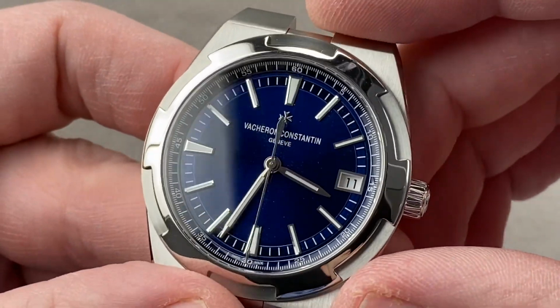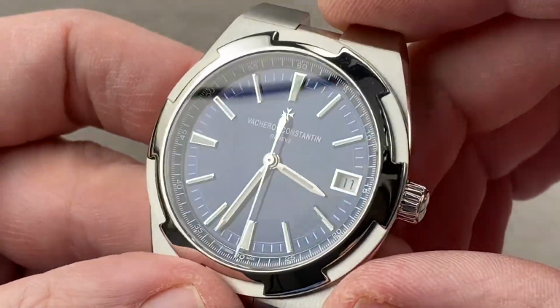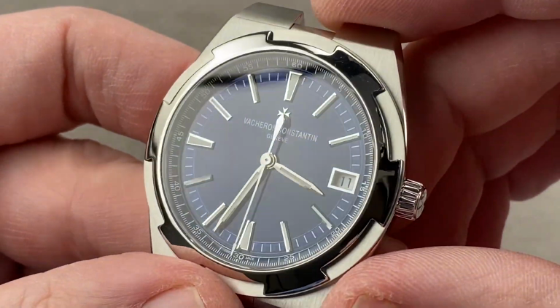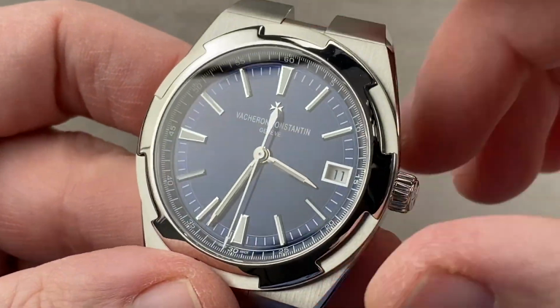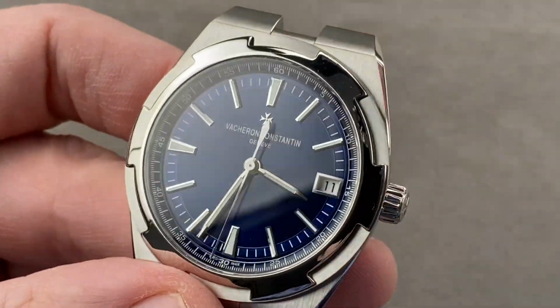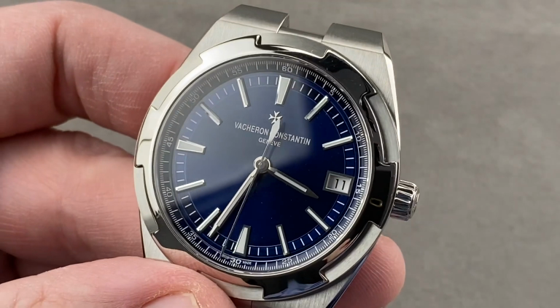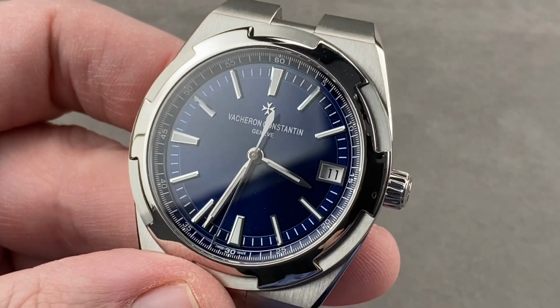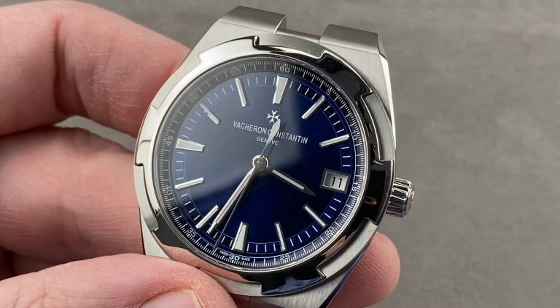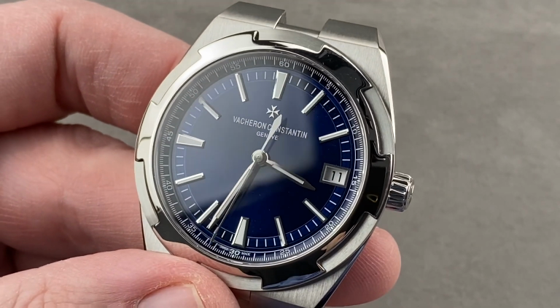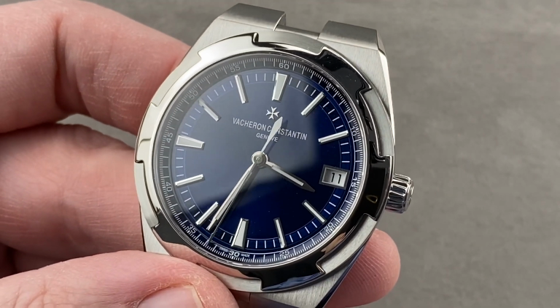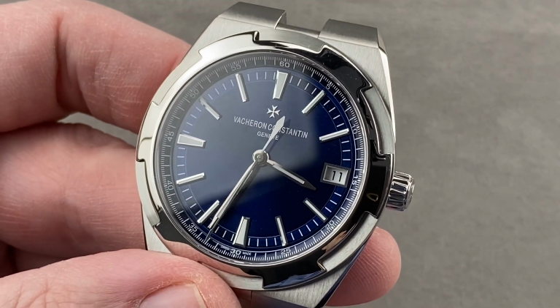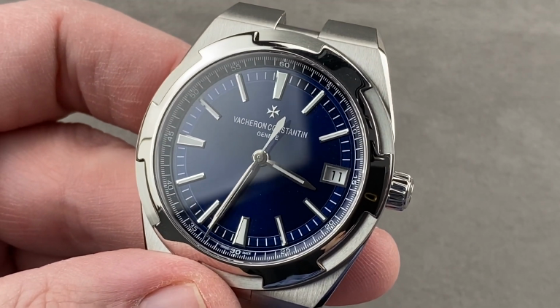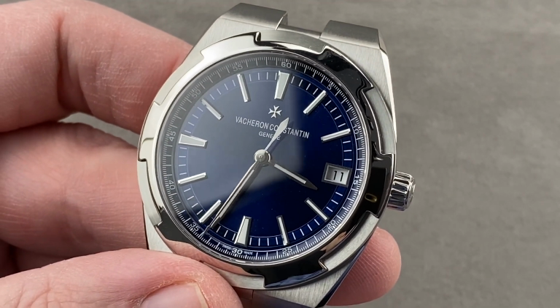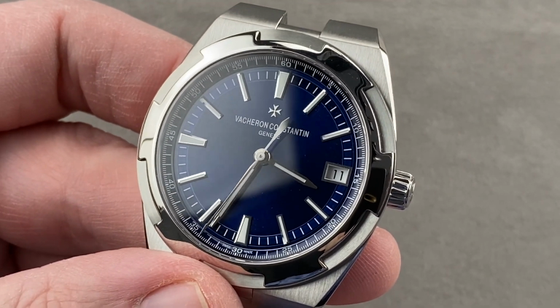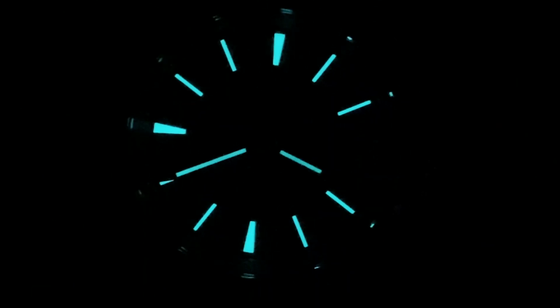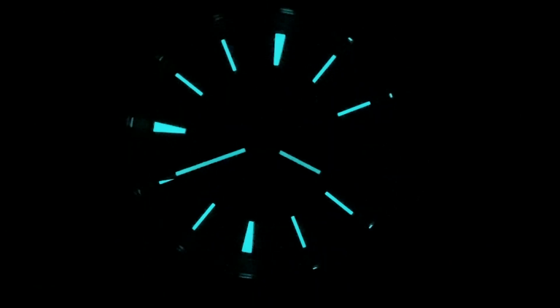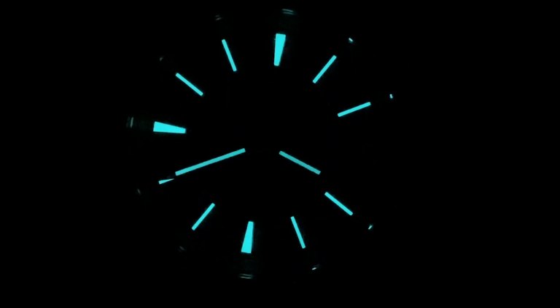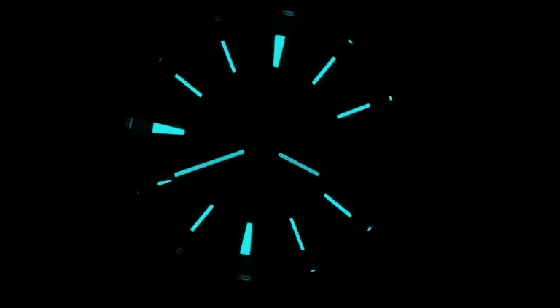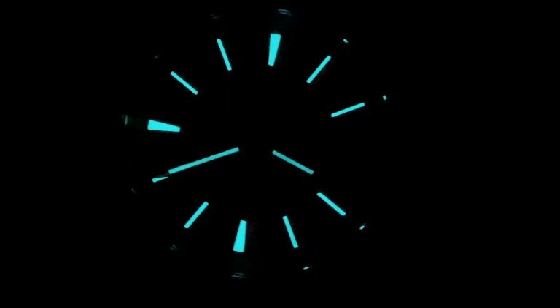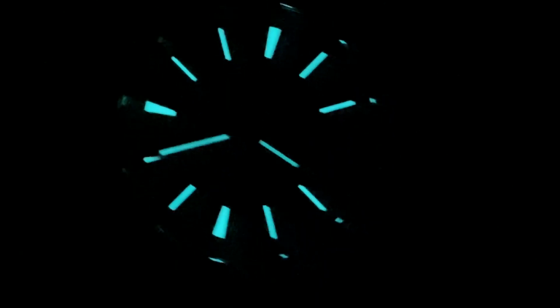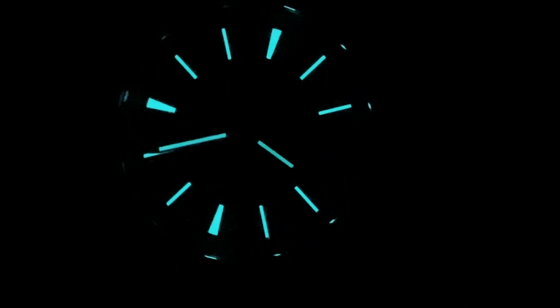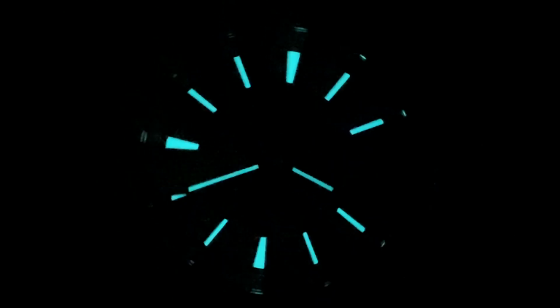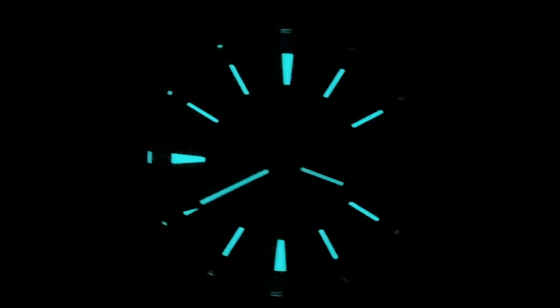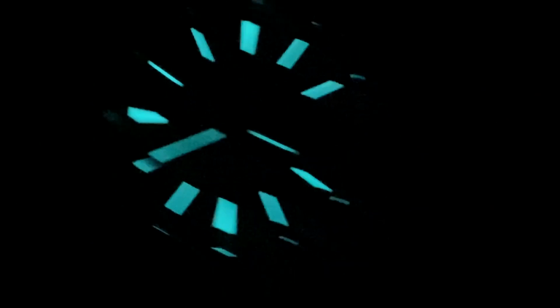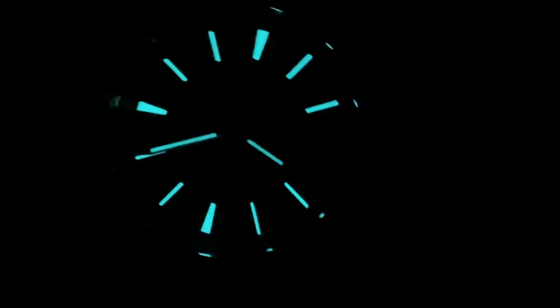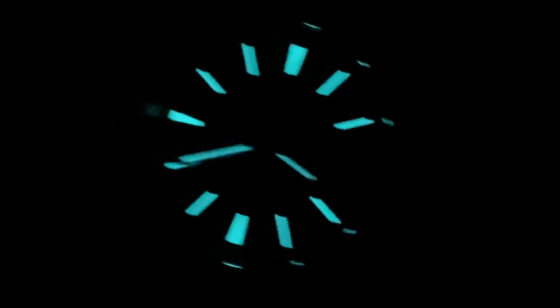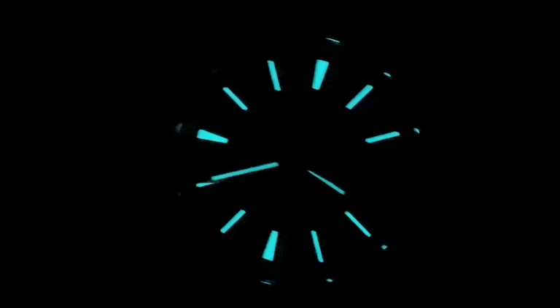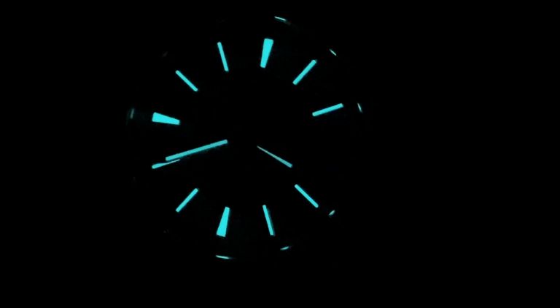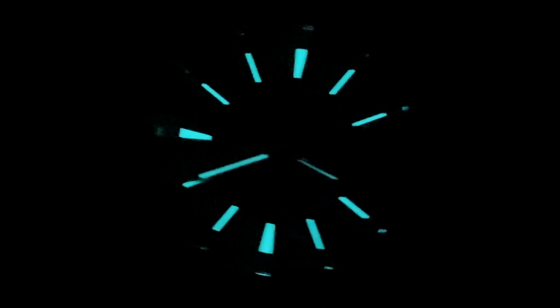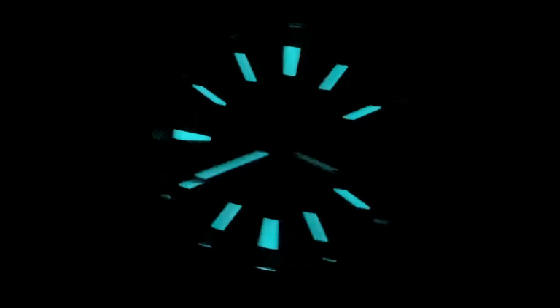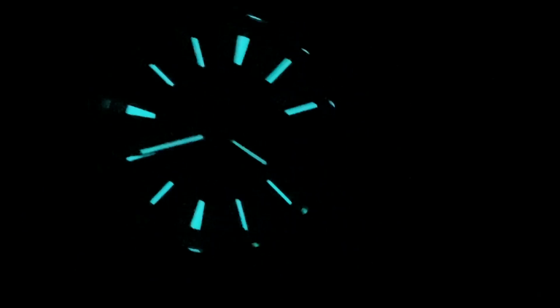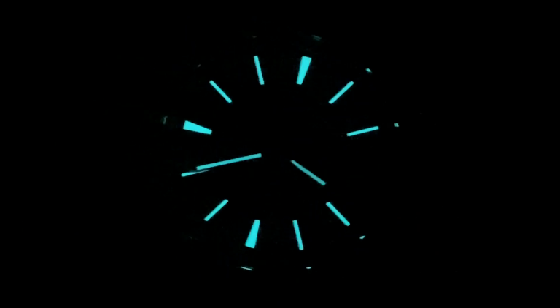Reach out to tmasso at thewatchbox.com for purchase and pricing details. And we're back with the Vacheron Overseas Self-Winding — beautiful and blue, even by night.